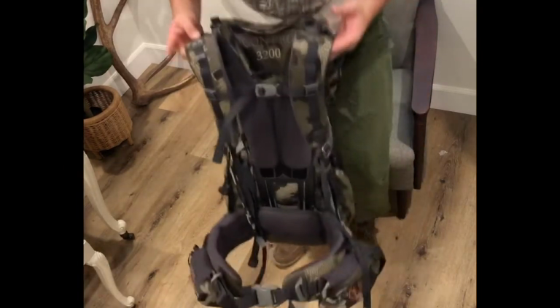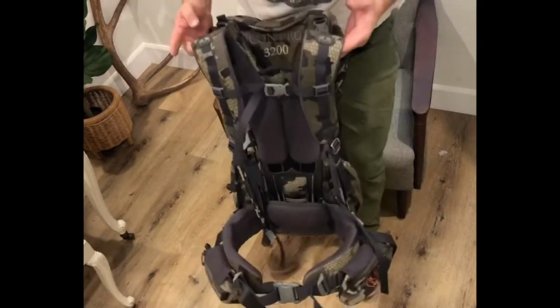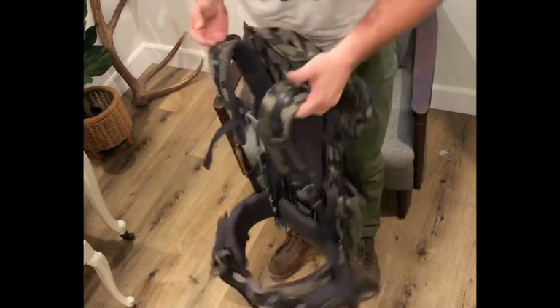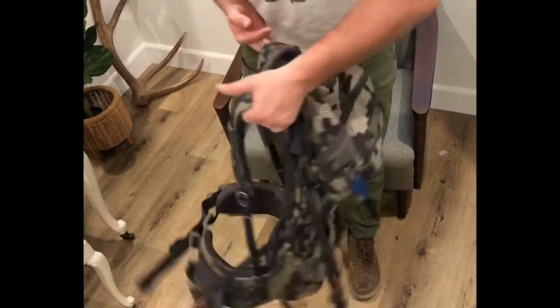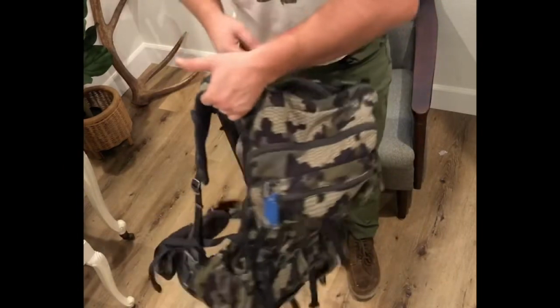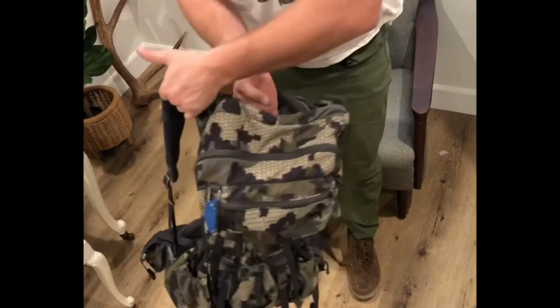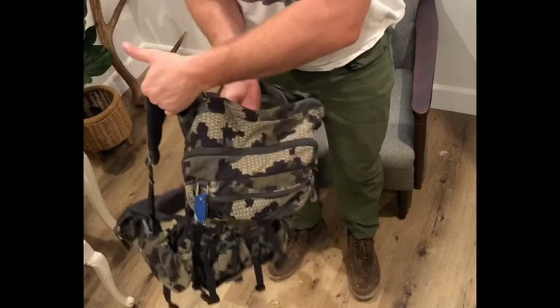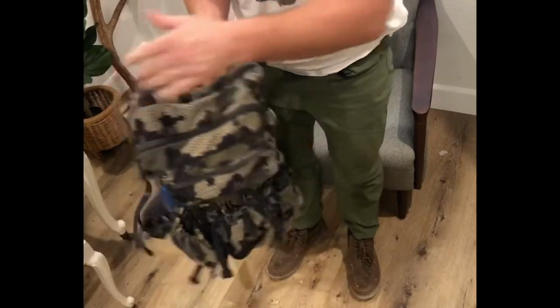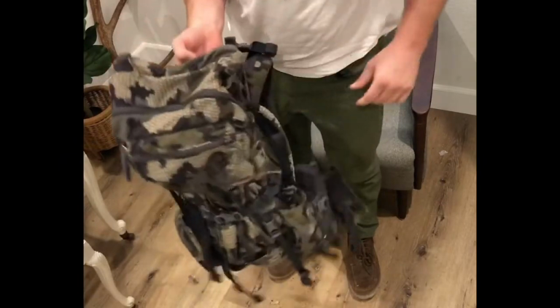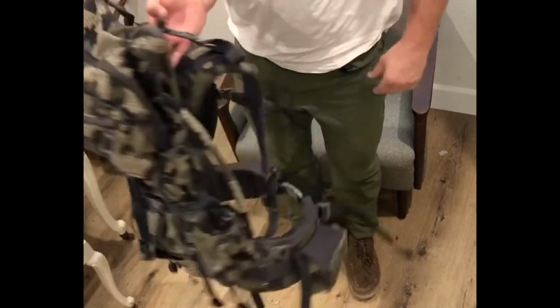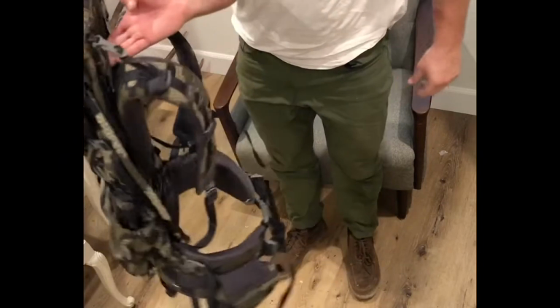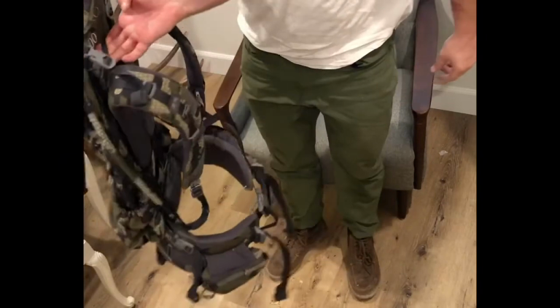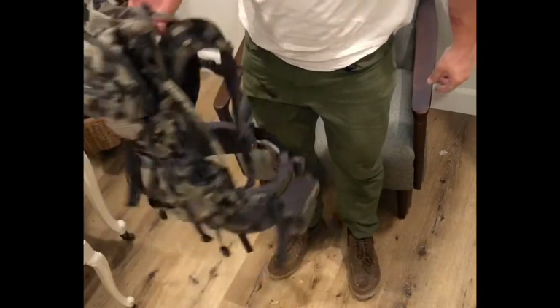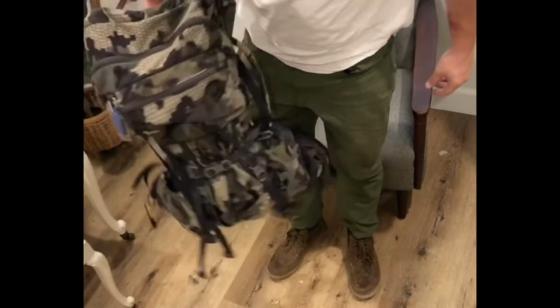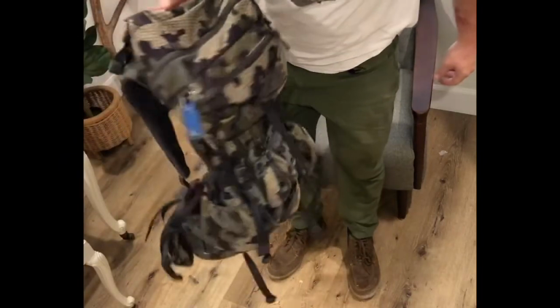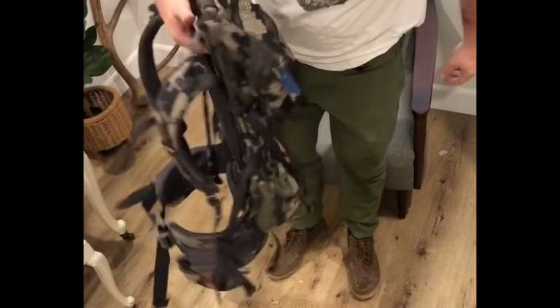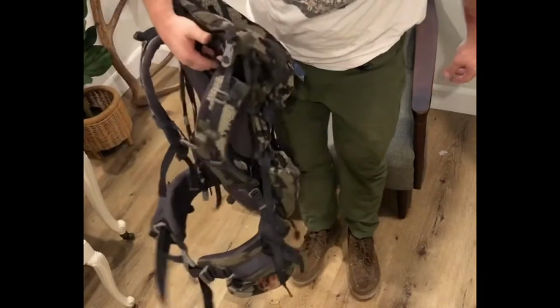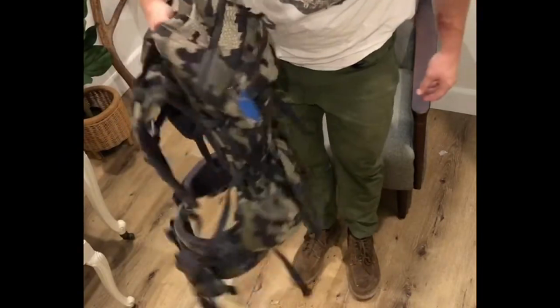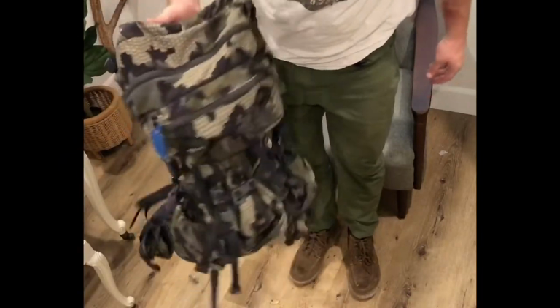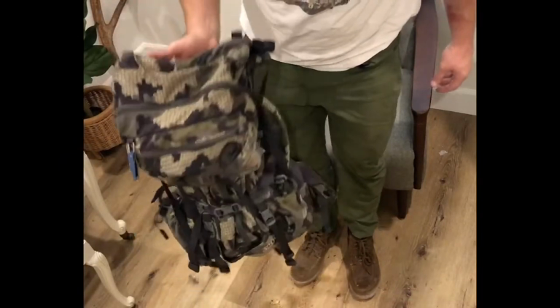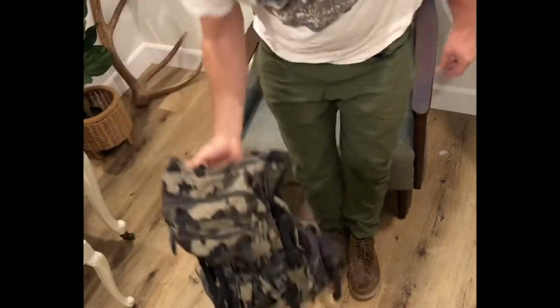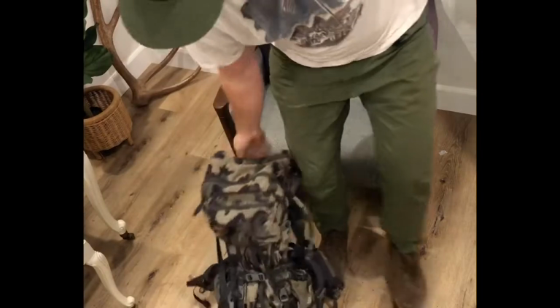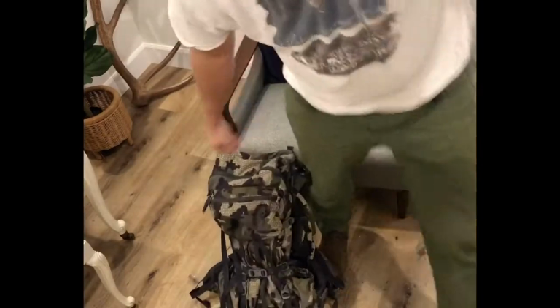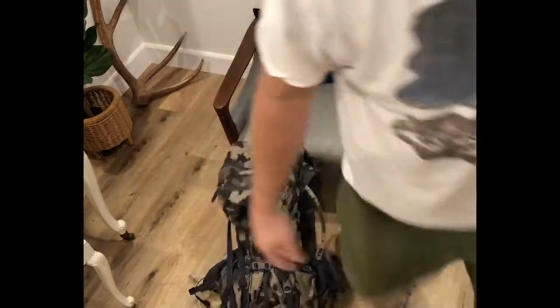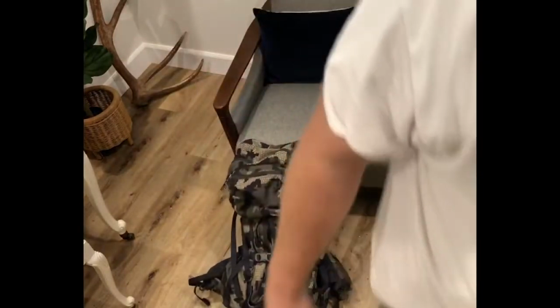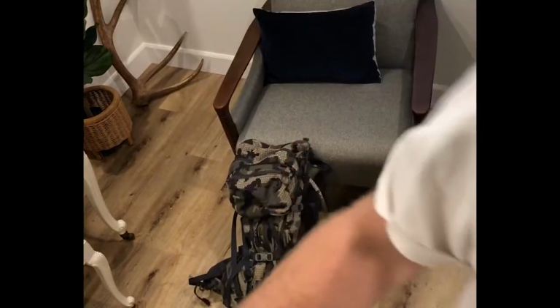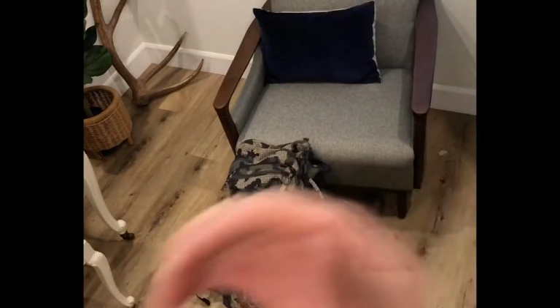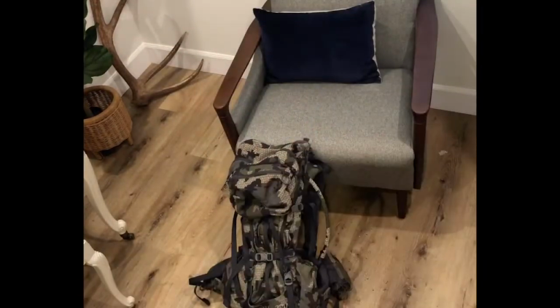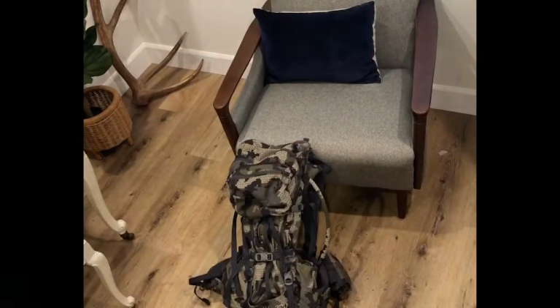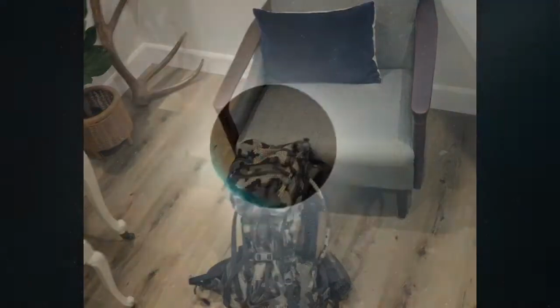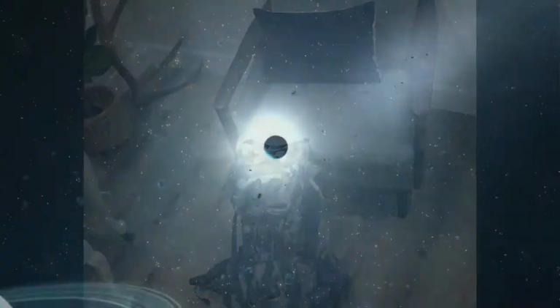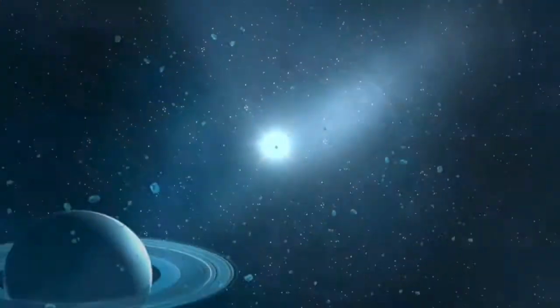I hope you enjoyed the video. All the new backpacks pretty much go on the same way, and all the old ones are very similar. So I hope this helped you out in assembling.